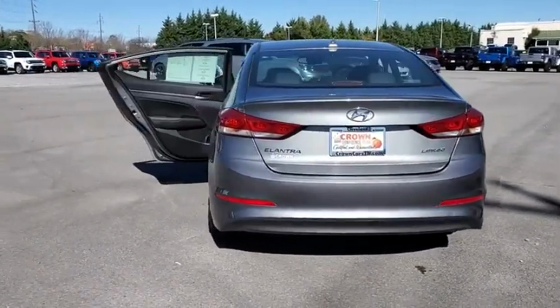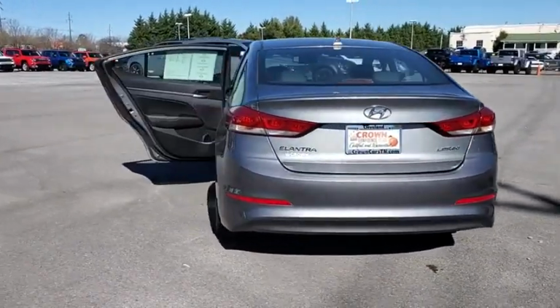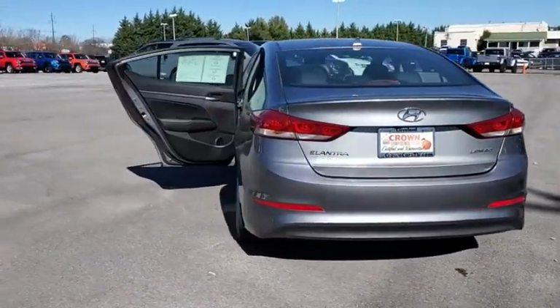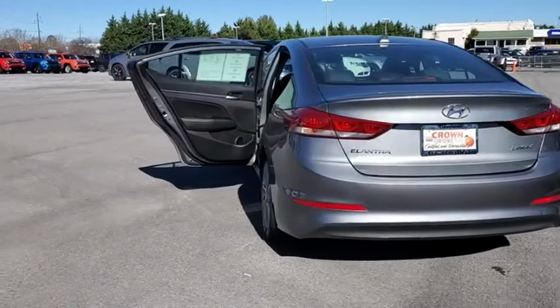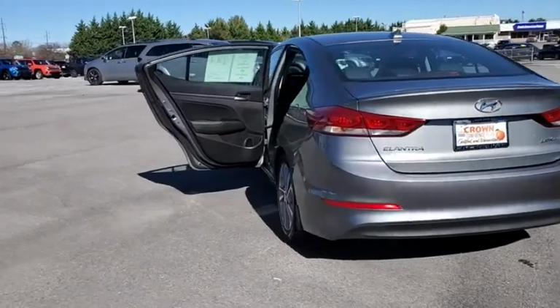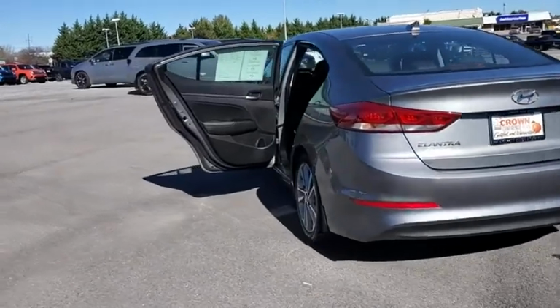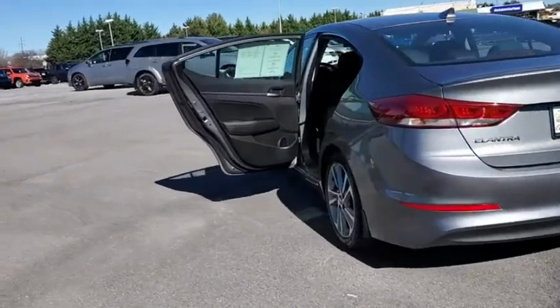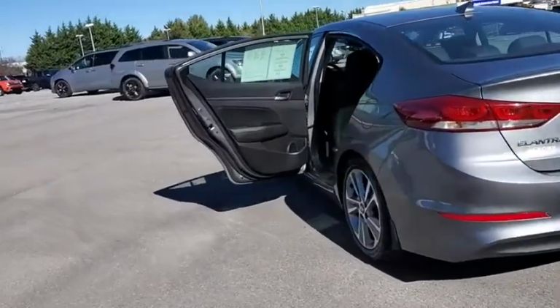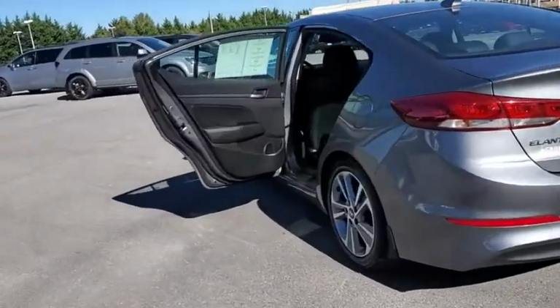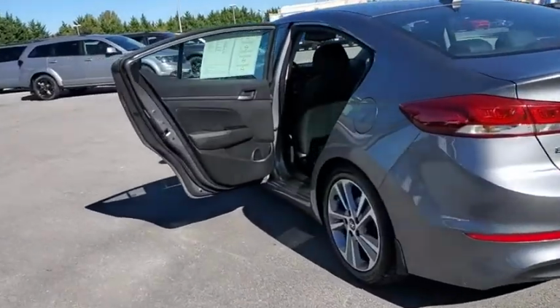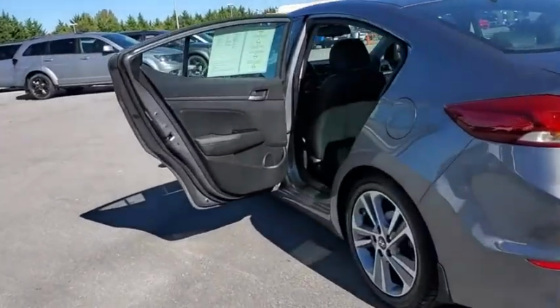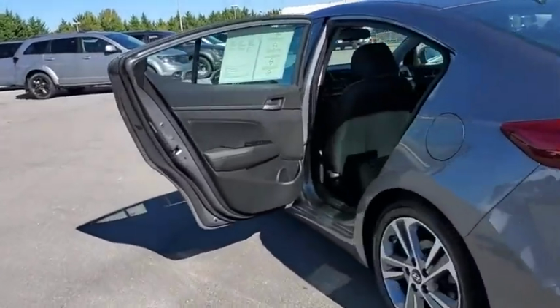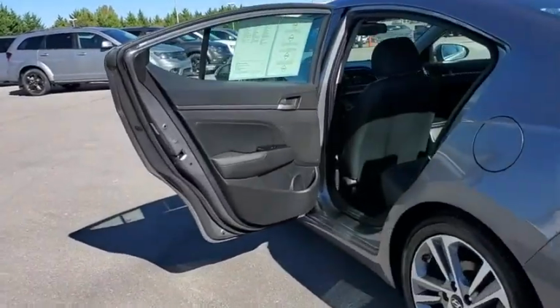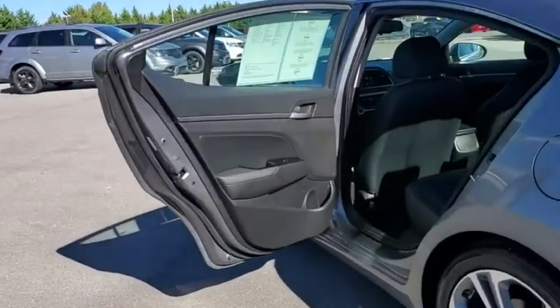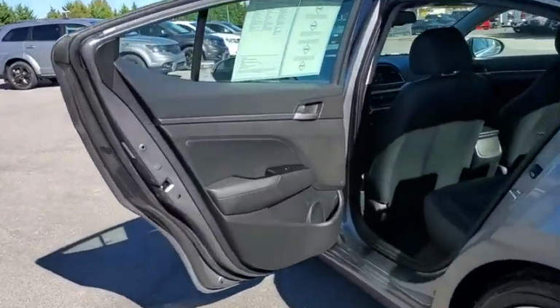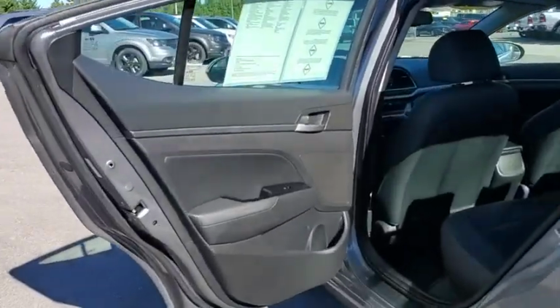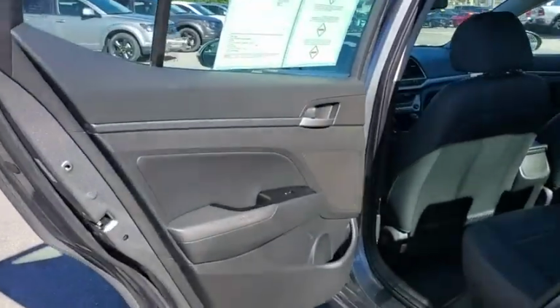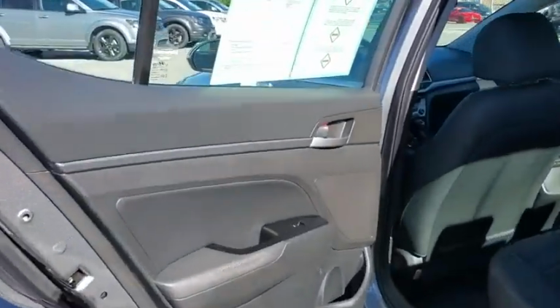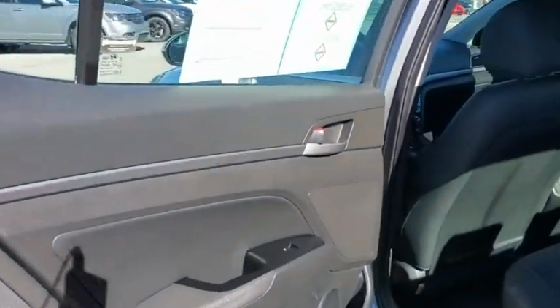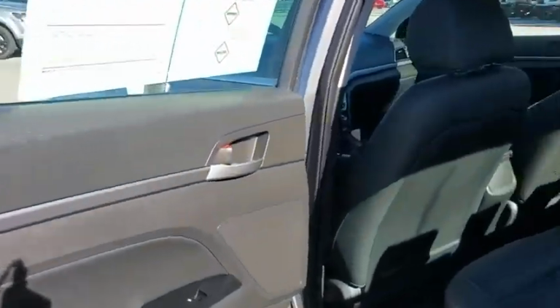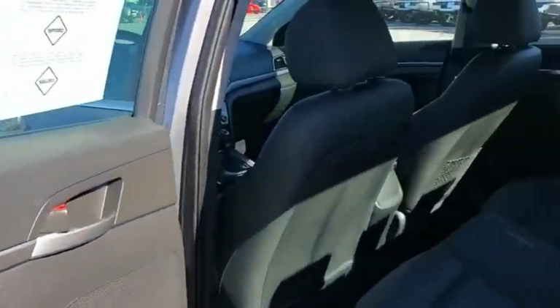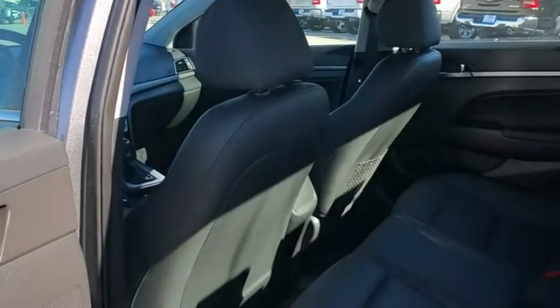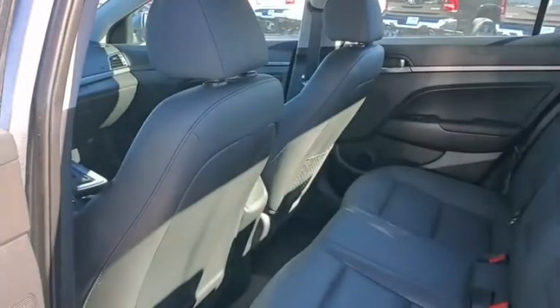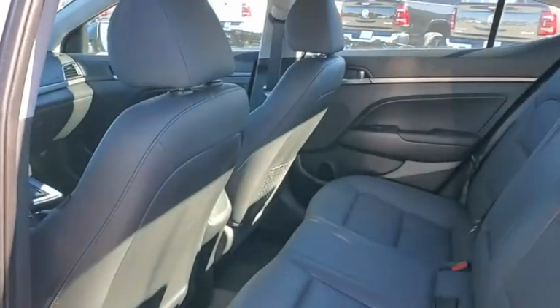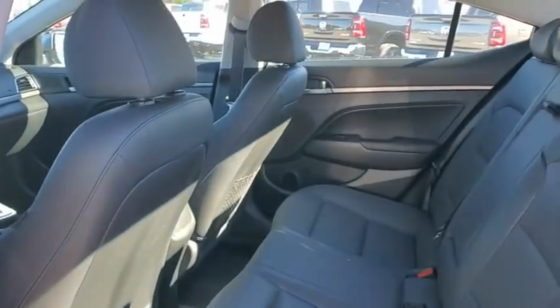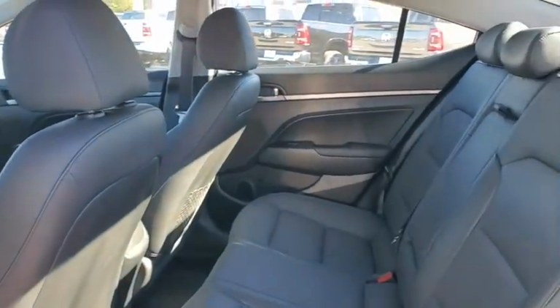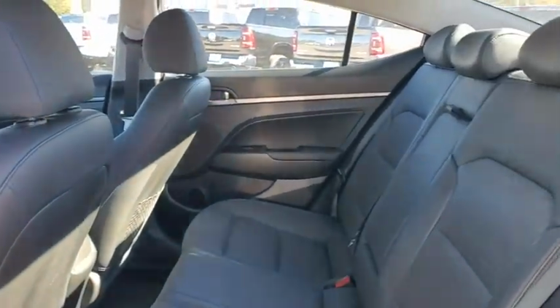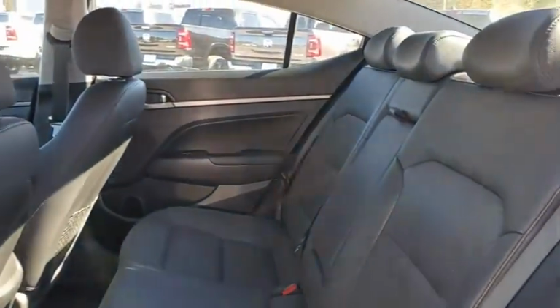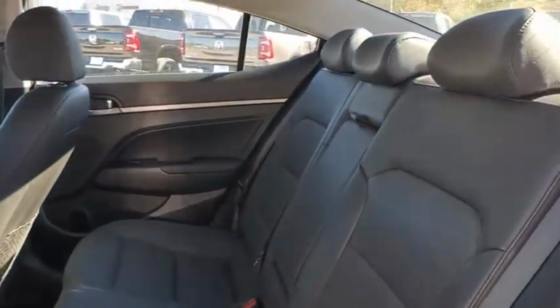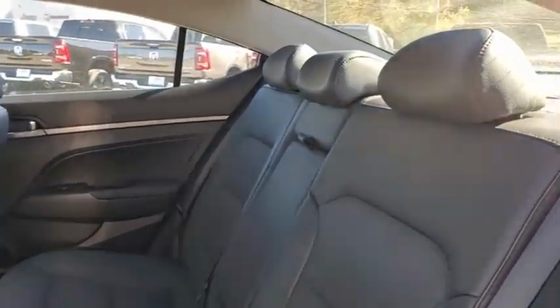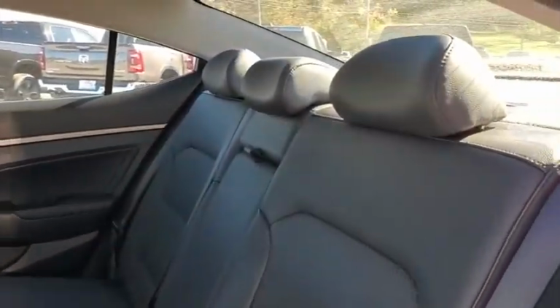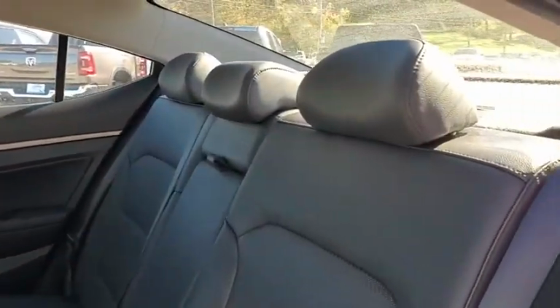Navigation system, backup camera, traction control, dual airbags, alloy wheels, power steering, four-wheel disc brakes, rear window defroster.